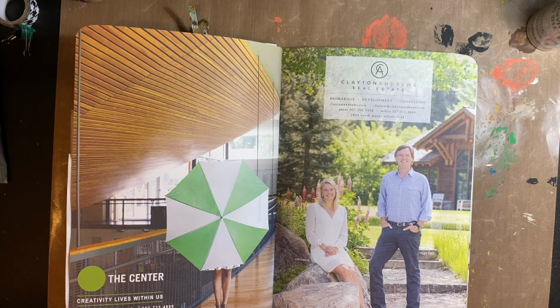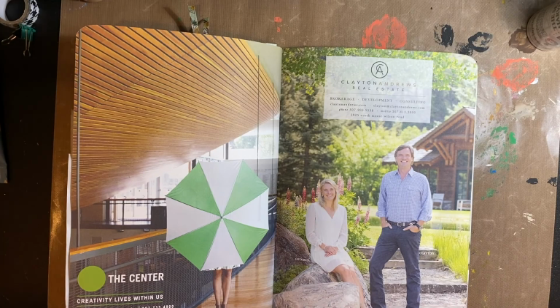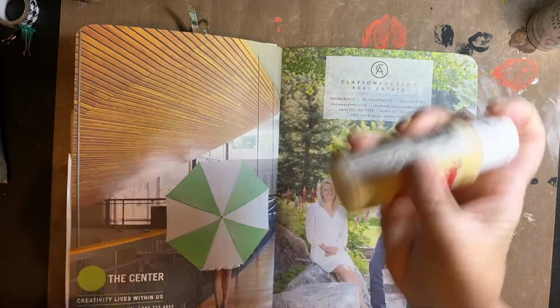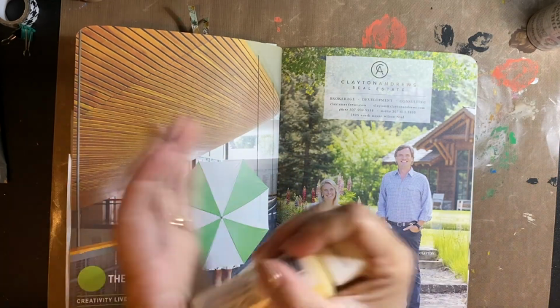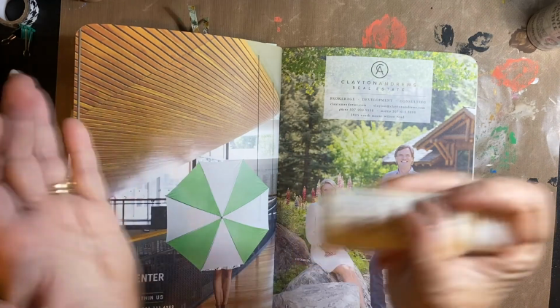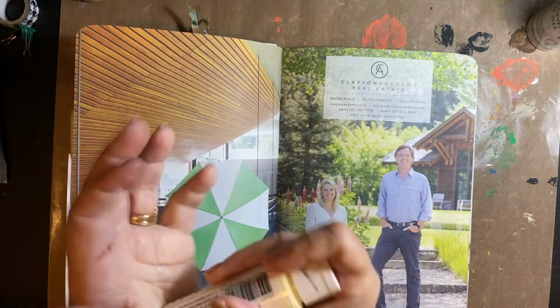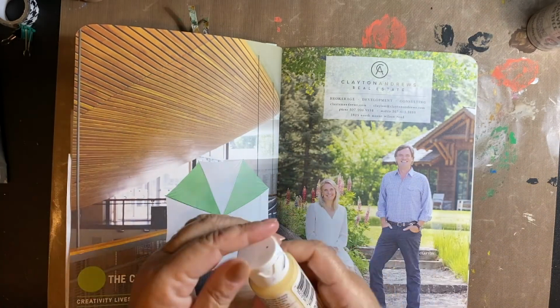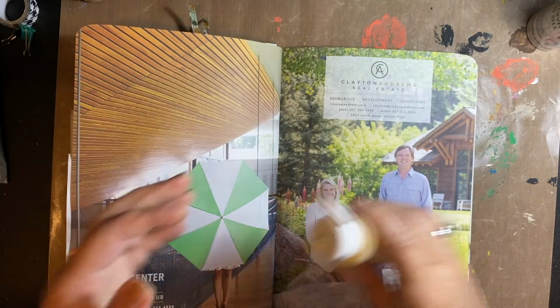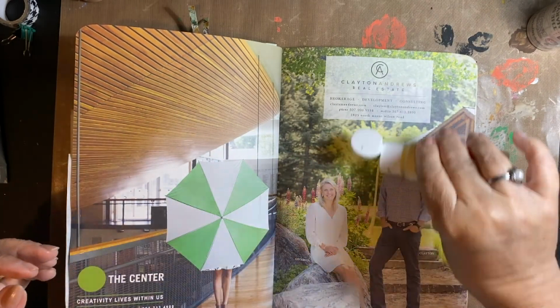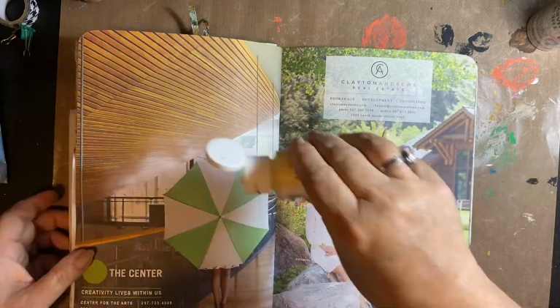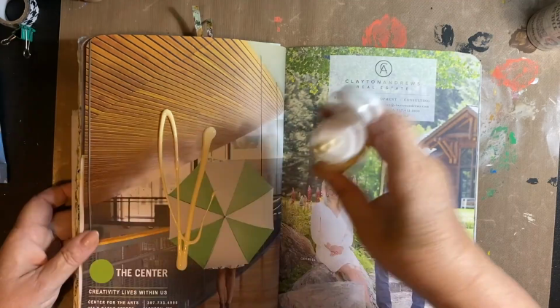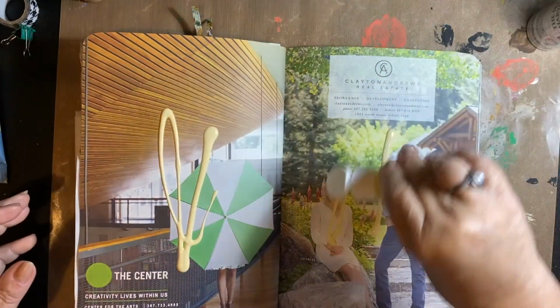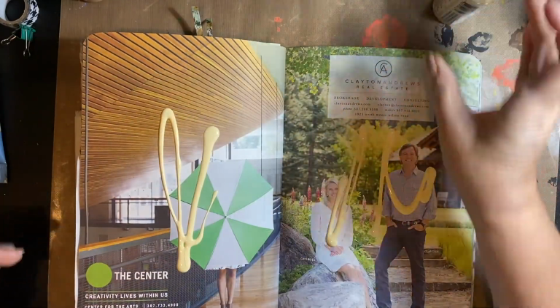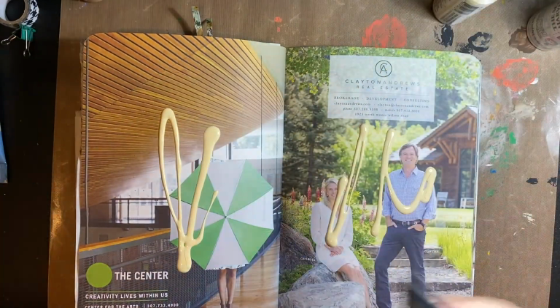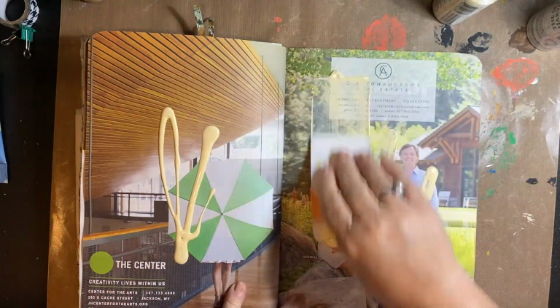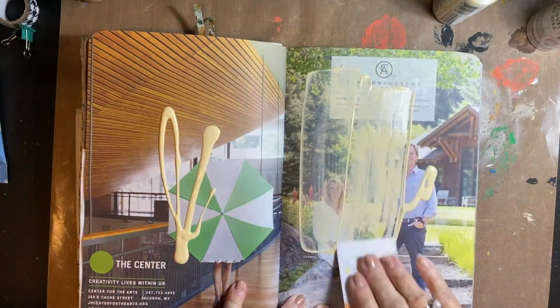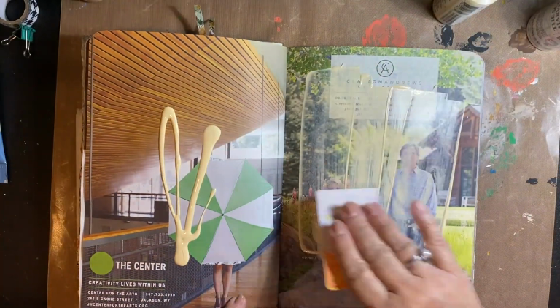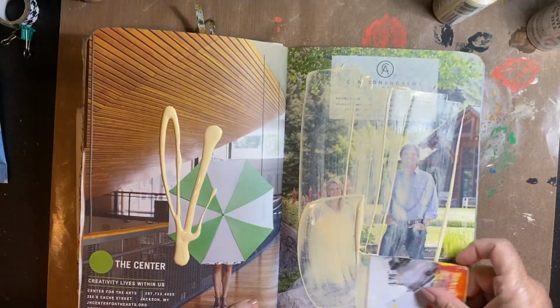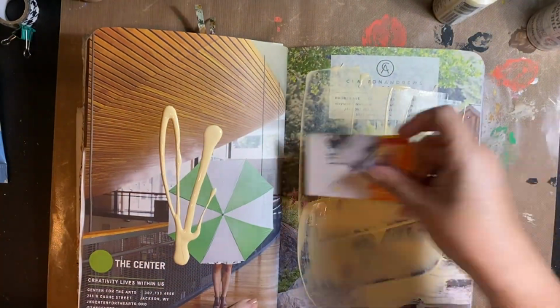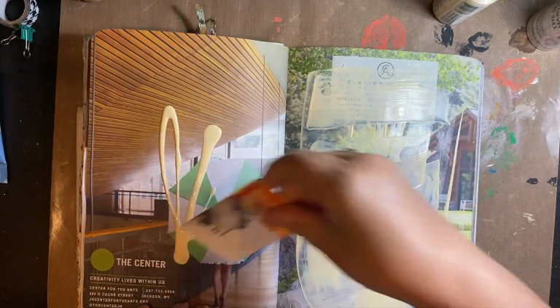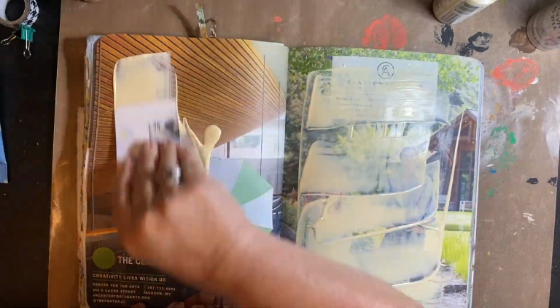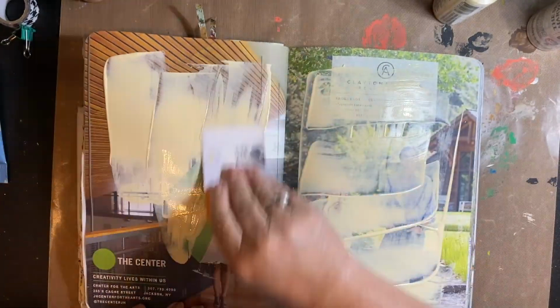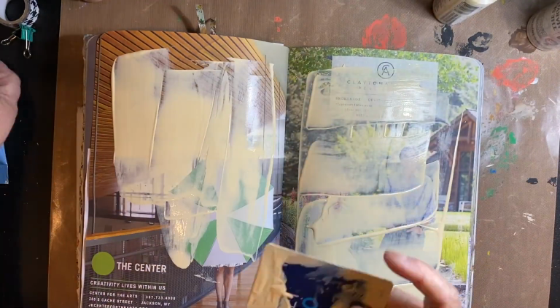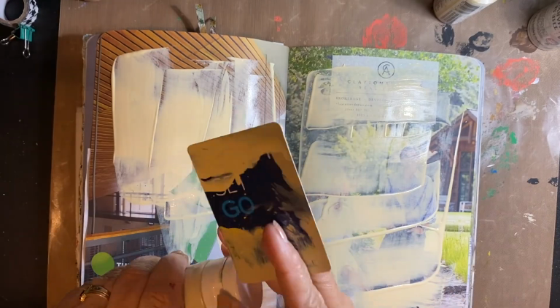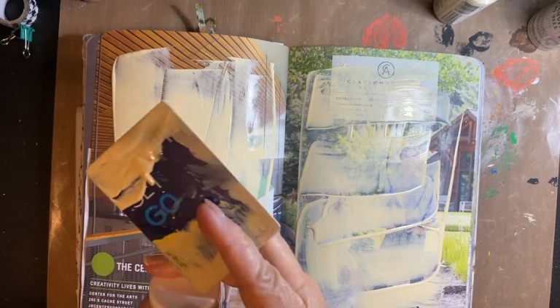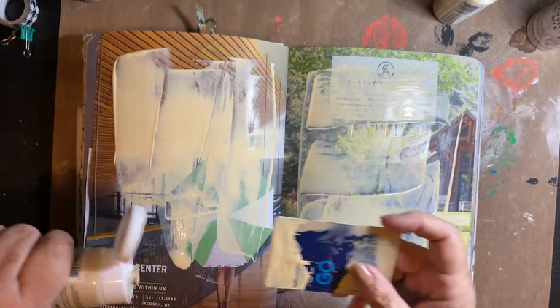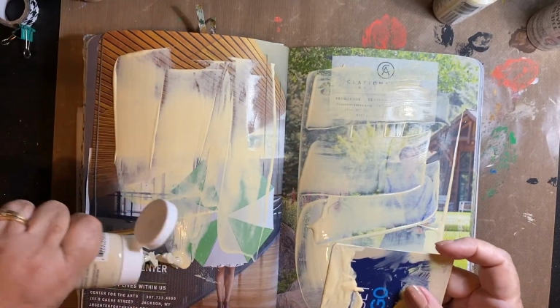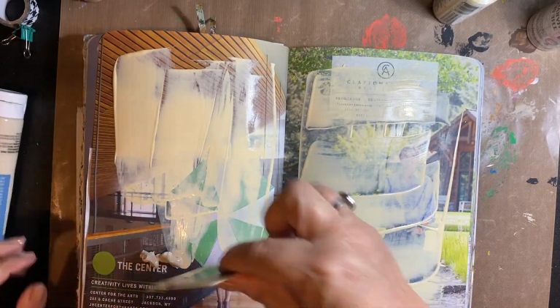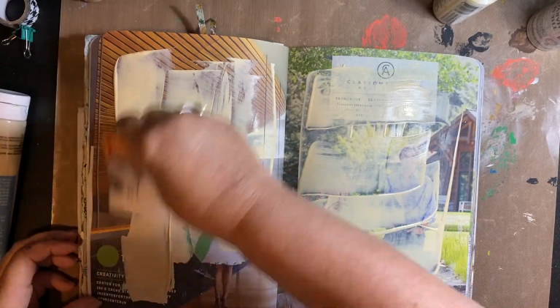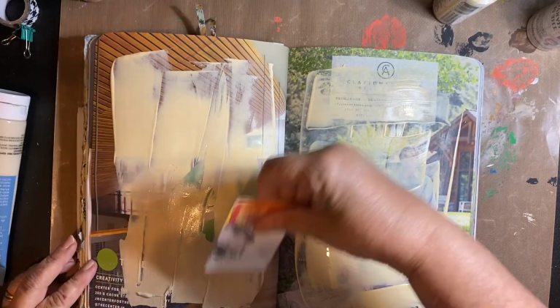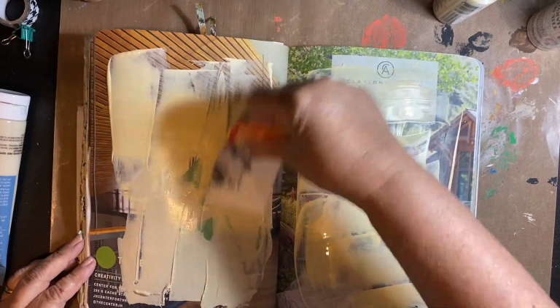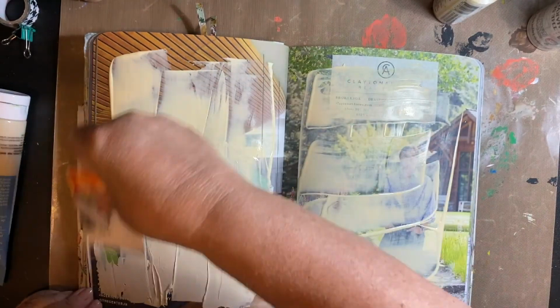This is the background I was working on for today. I had already told you yesterday — if you didn't catch that, go watch it — that today we're talking about washing our china. It's really boring today.